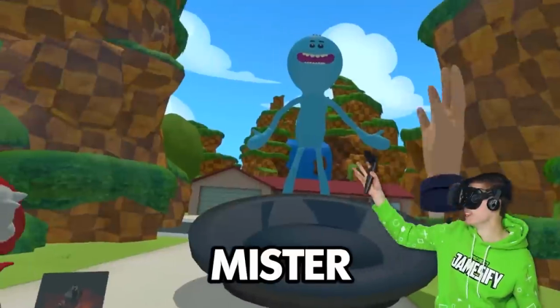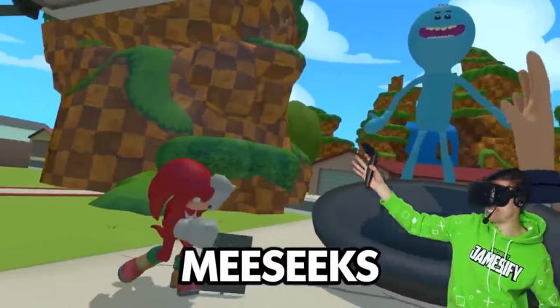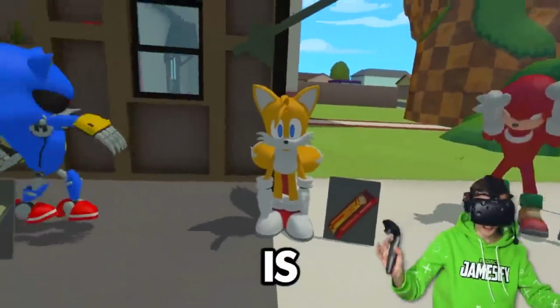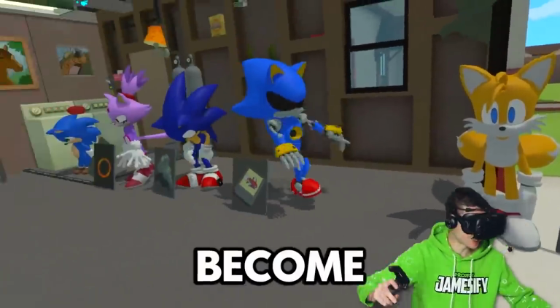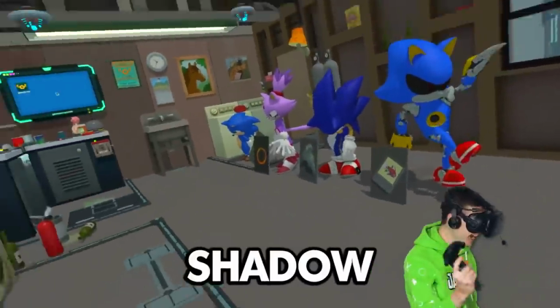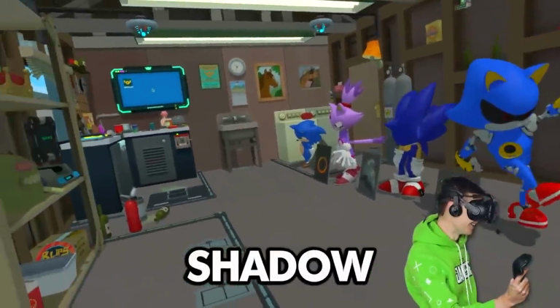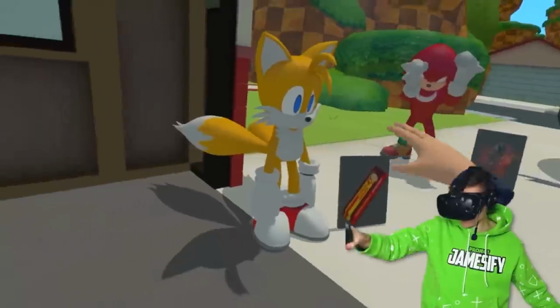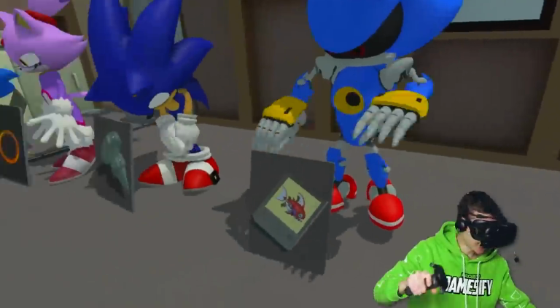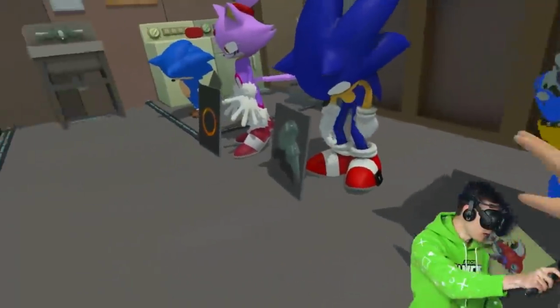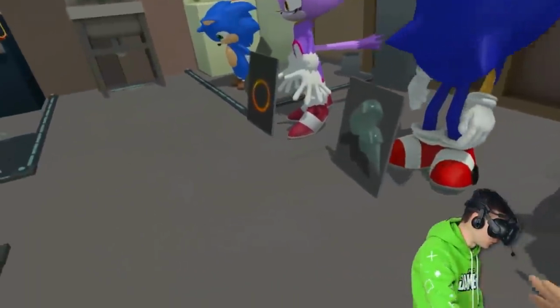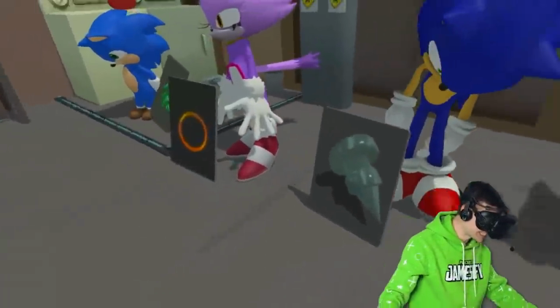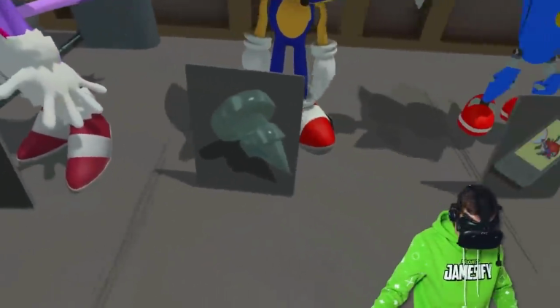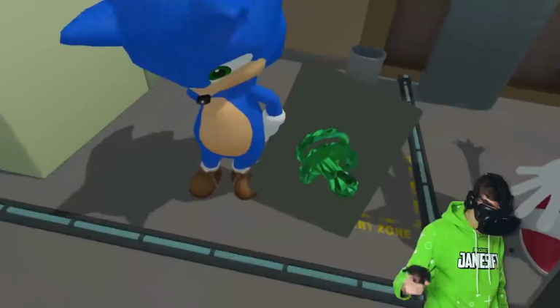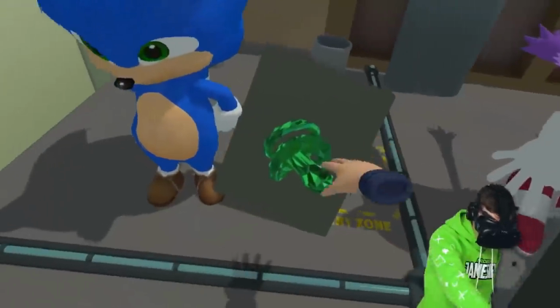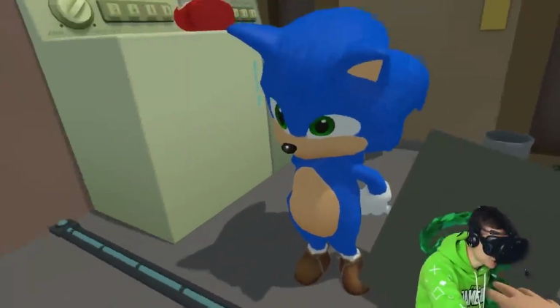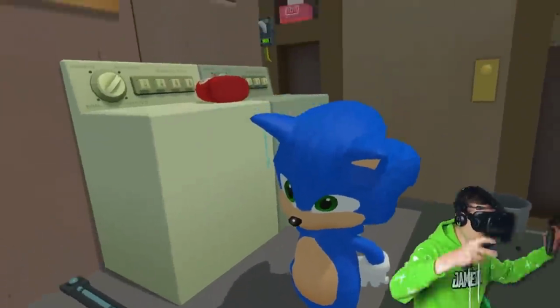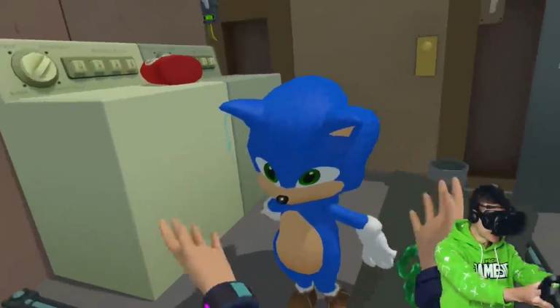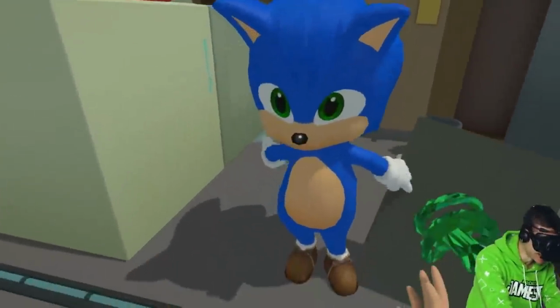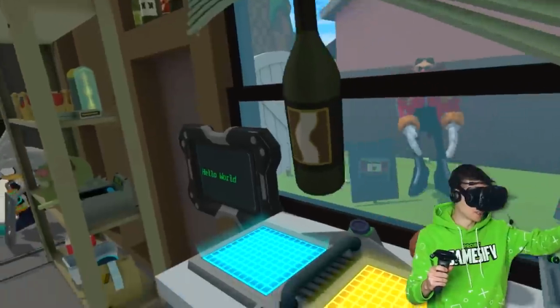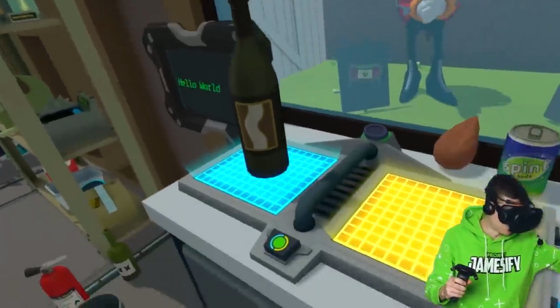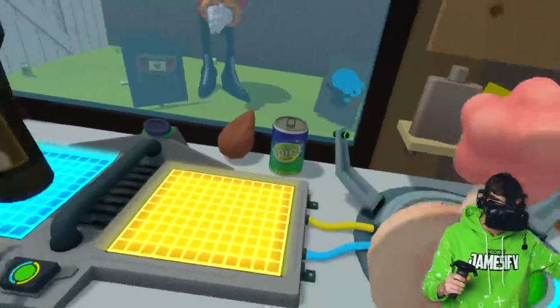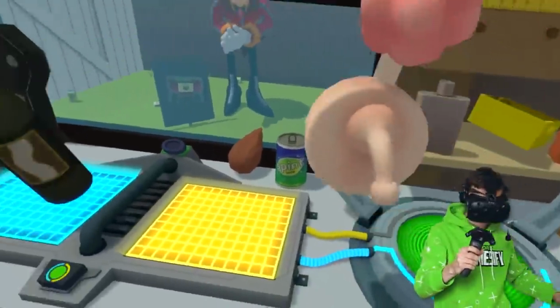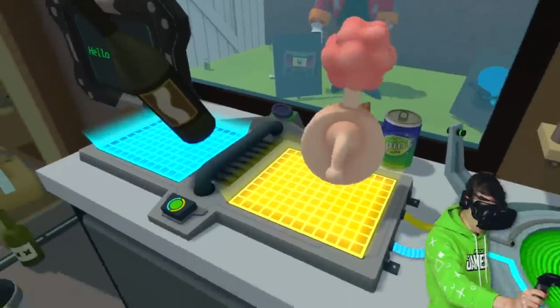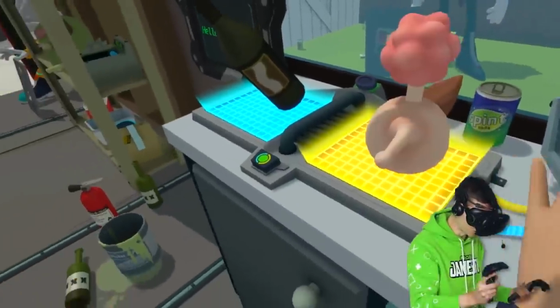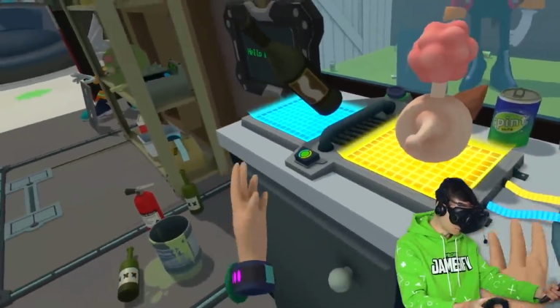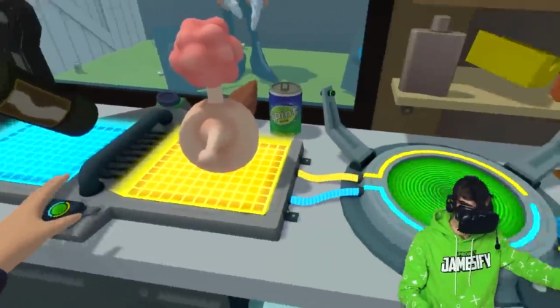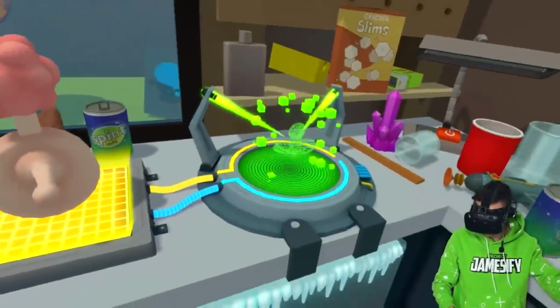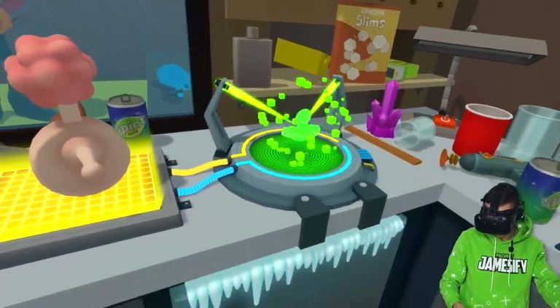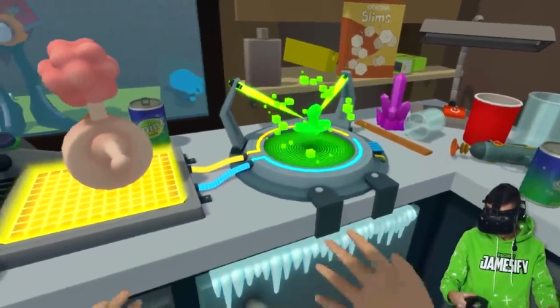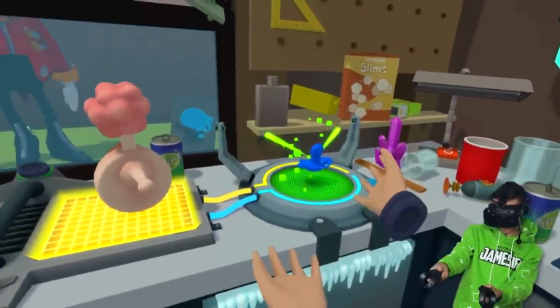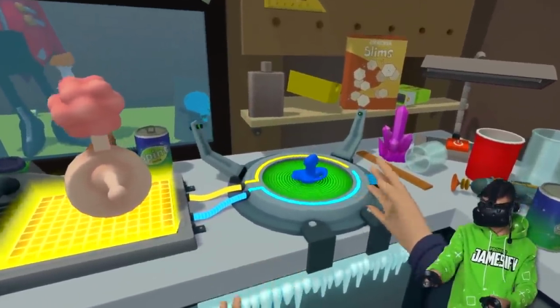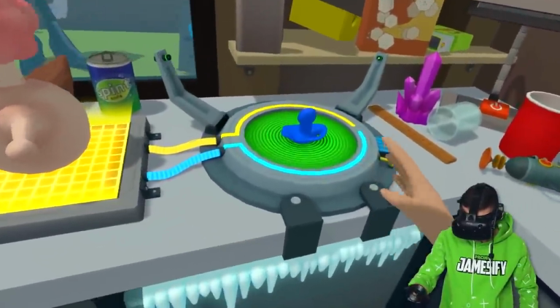Mr. Meeseeks is gonna become Shadow! For that, we gotta help everyone with their secret items! And I know how to make a pacifier for Baby Sonic! All we gotta do is put a bottle and a plumbus on the combined platform to make a pacifier!